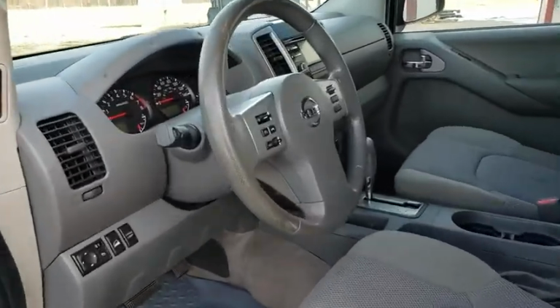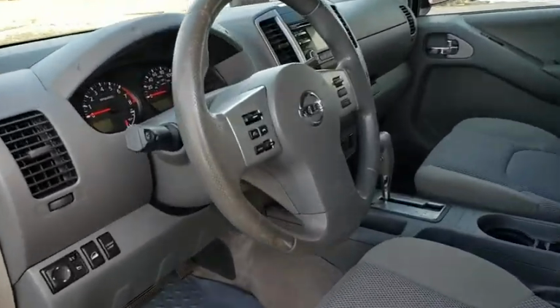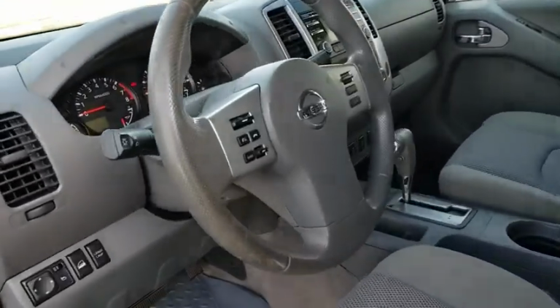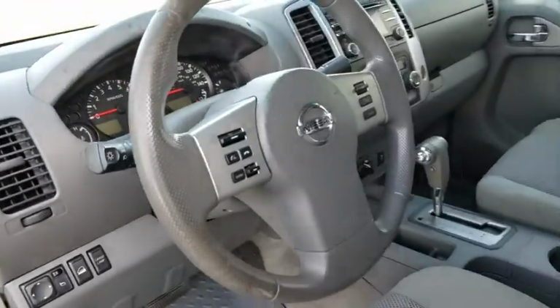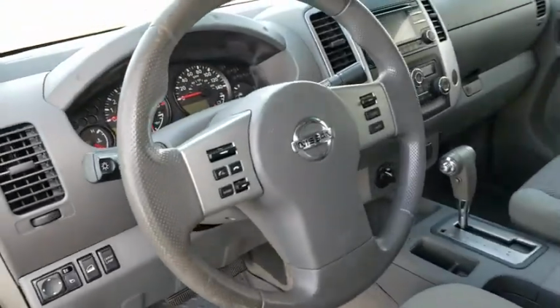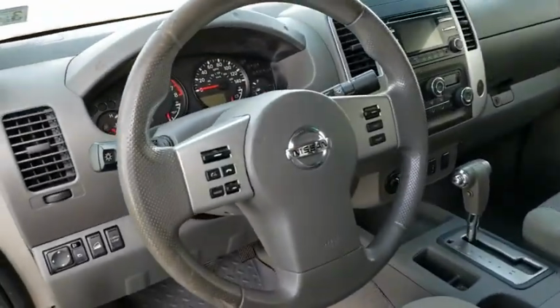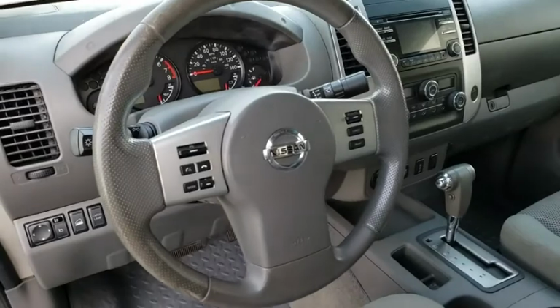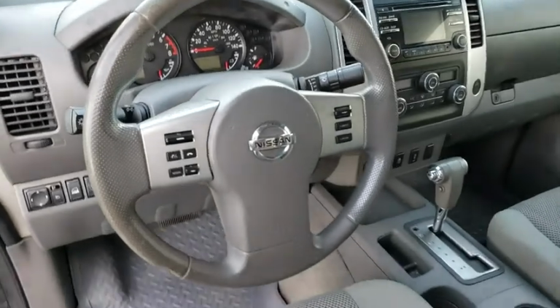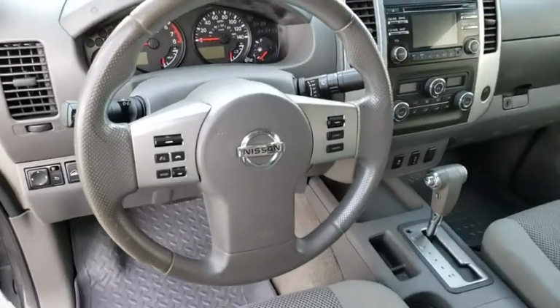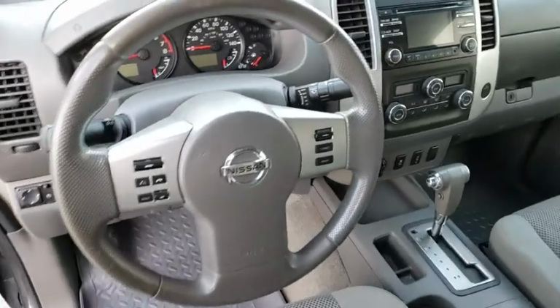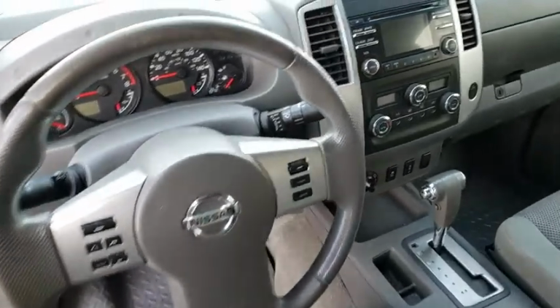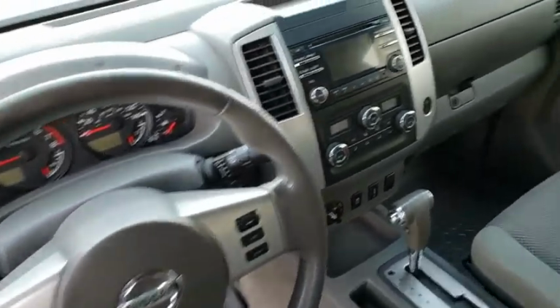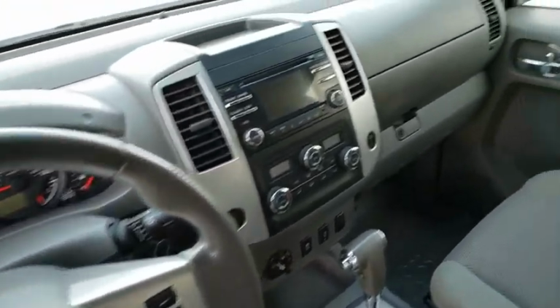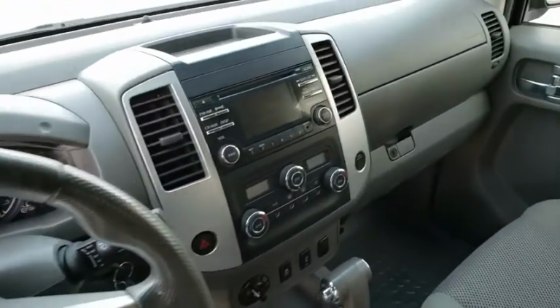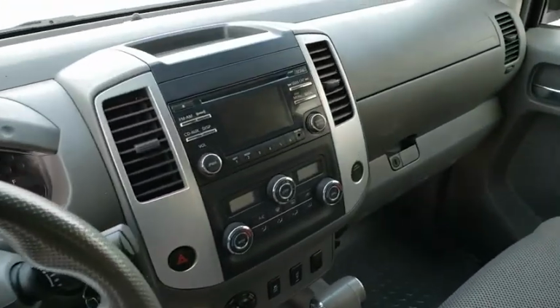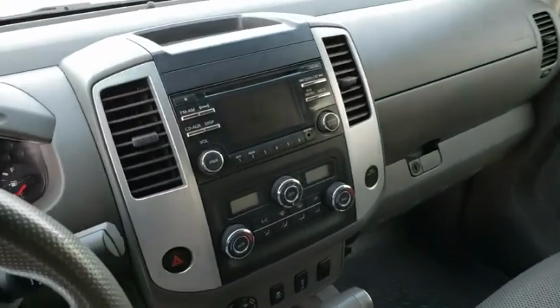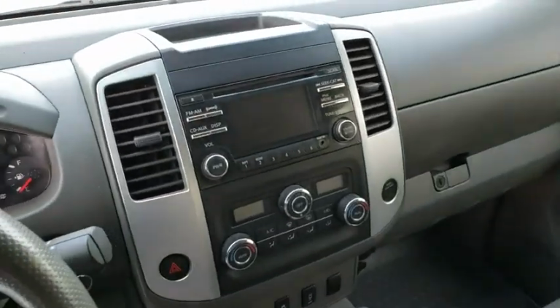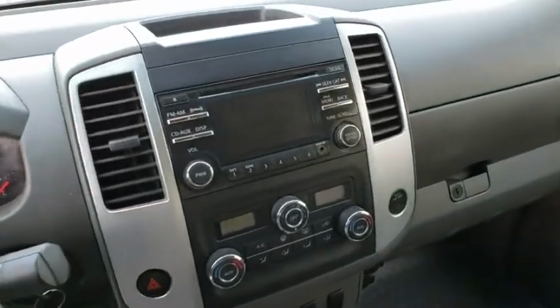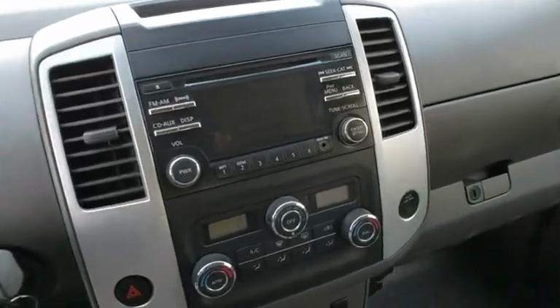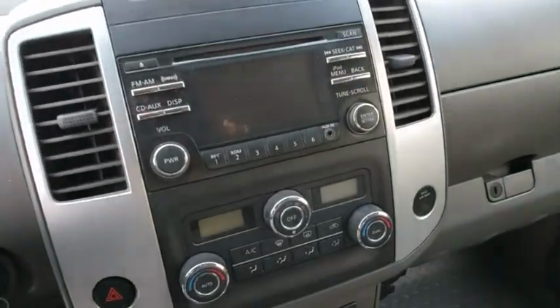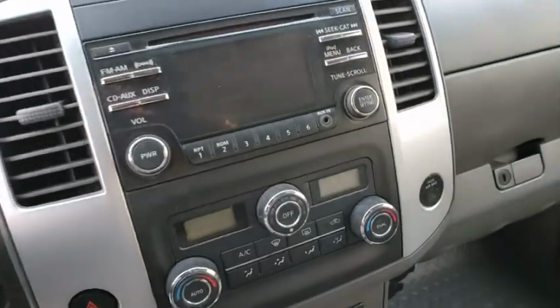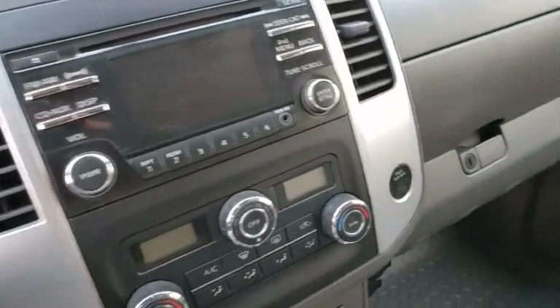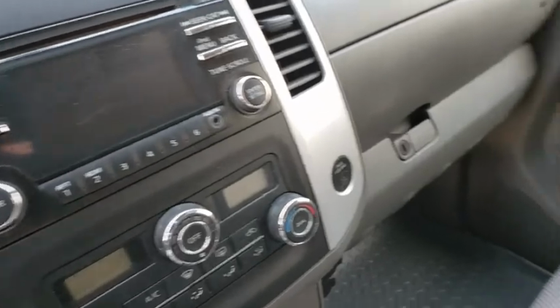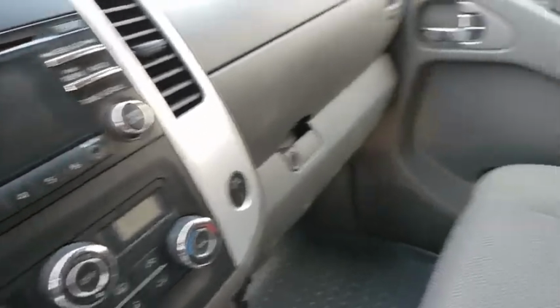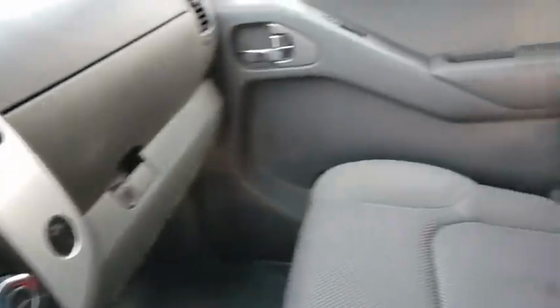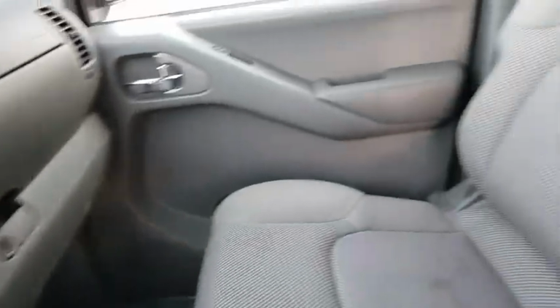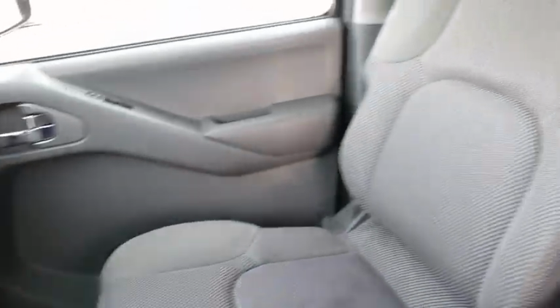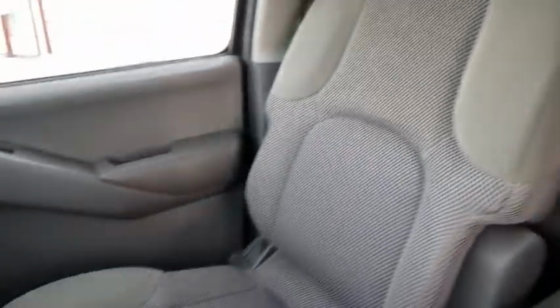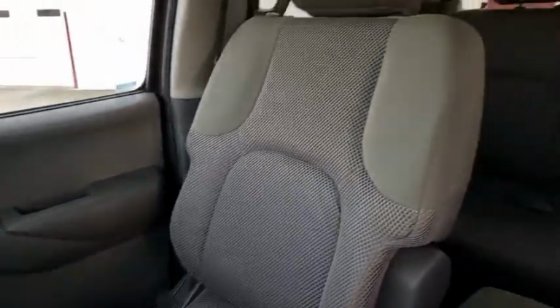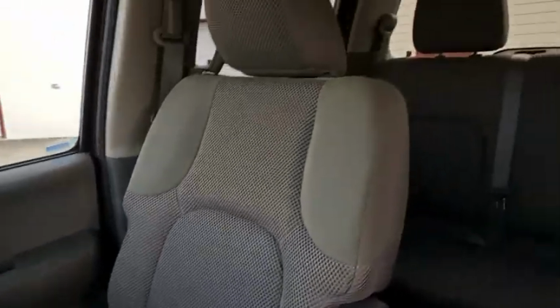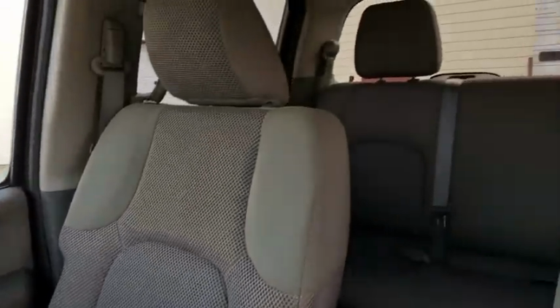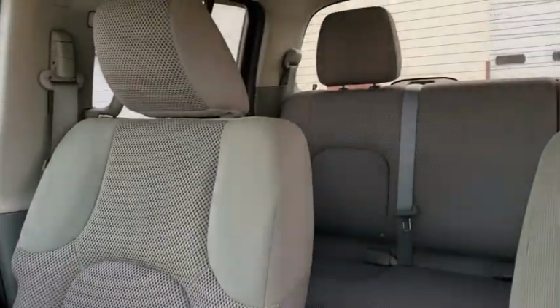Cloth seat trim, tilt steering wheel, driver vanity mirror, front bucket seats, and front reading lamps. This isn't just a vehicle, it's an experience, so stop in for a test drive today.